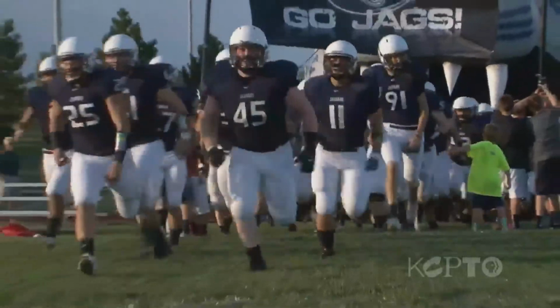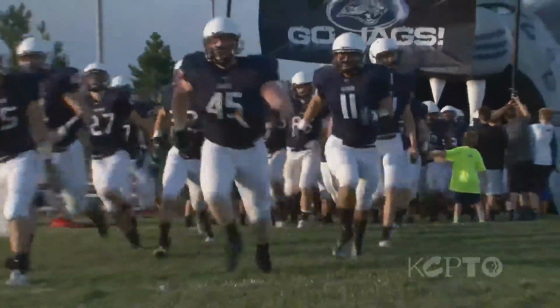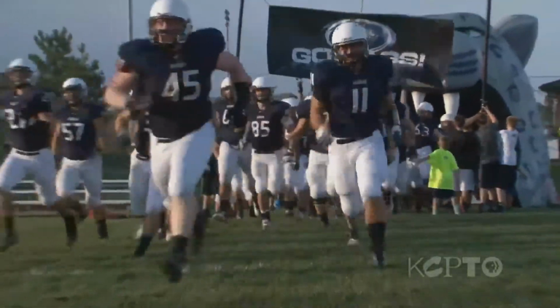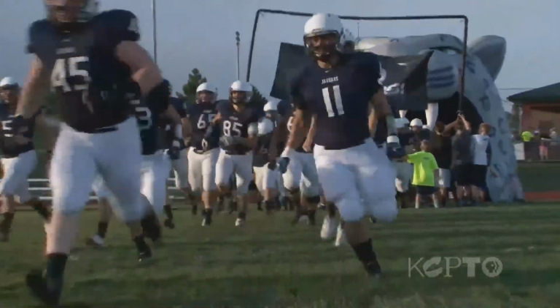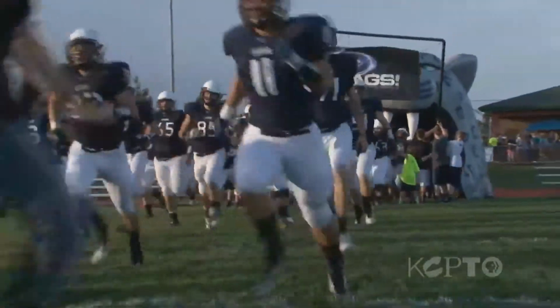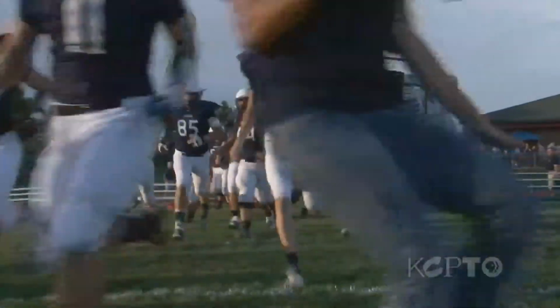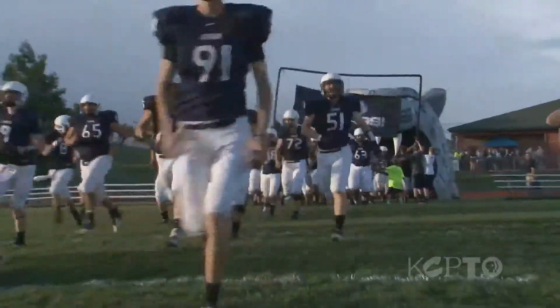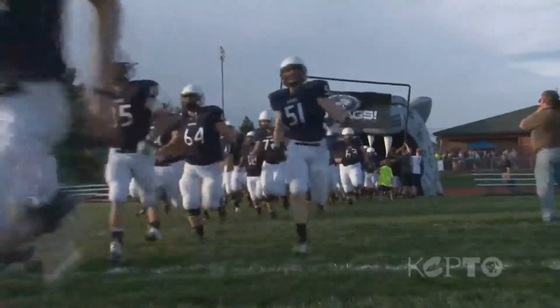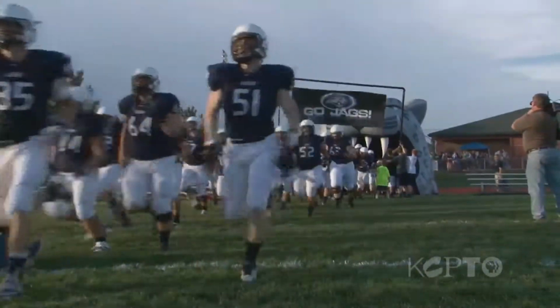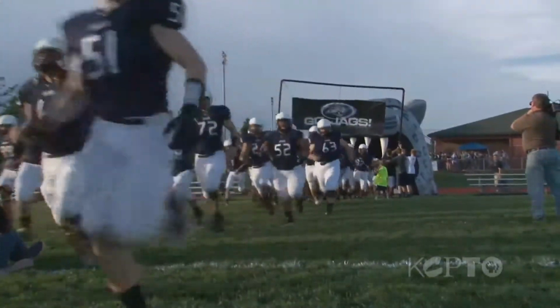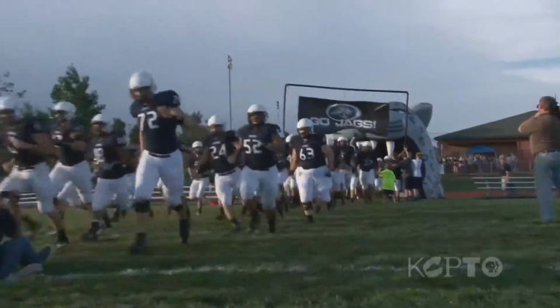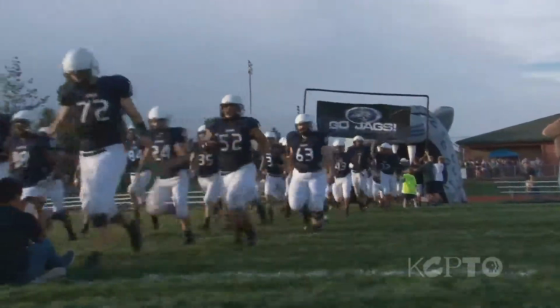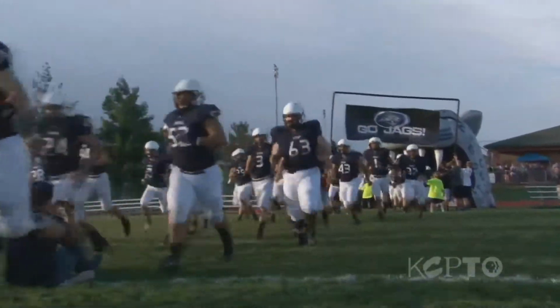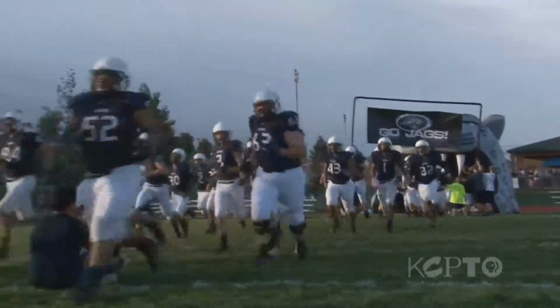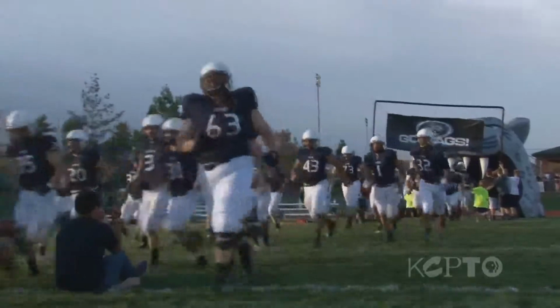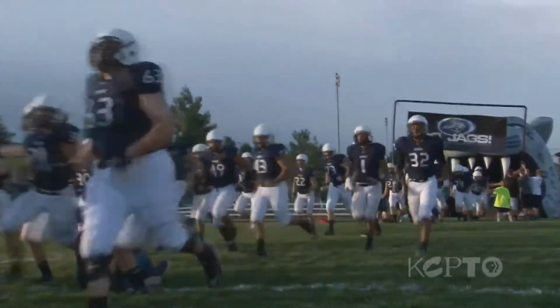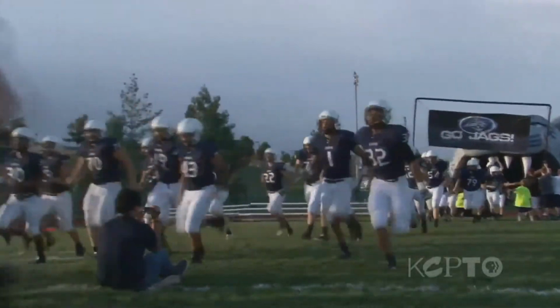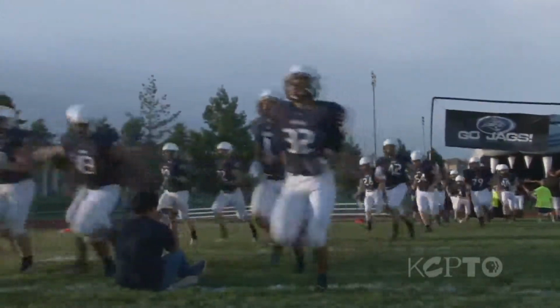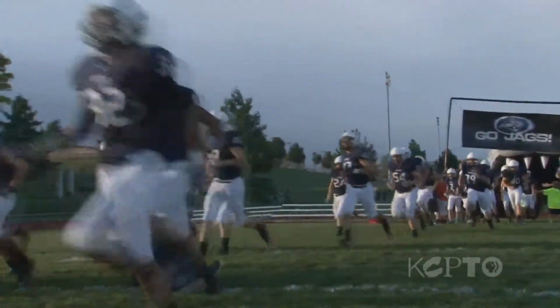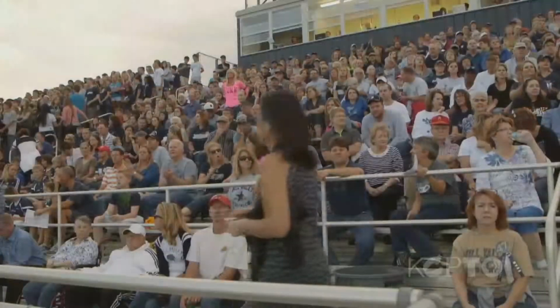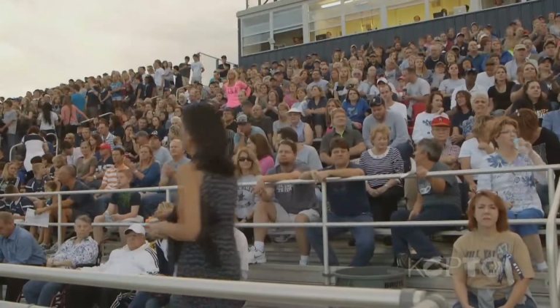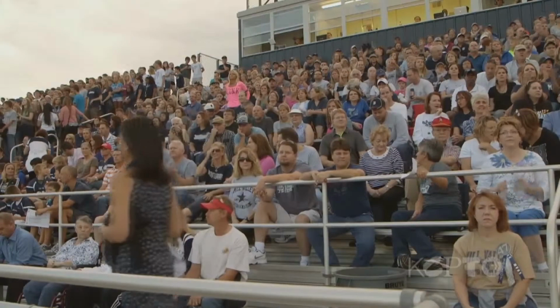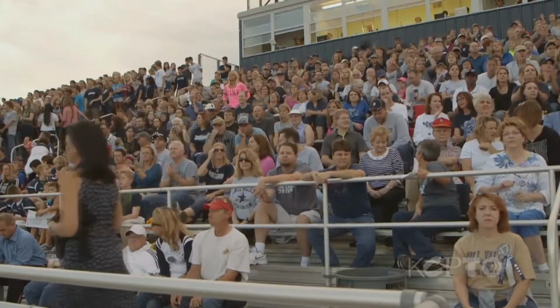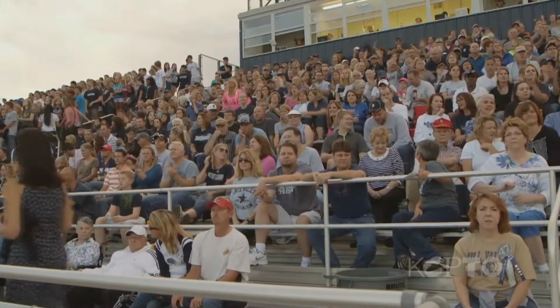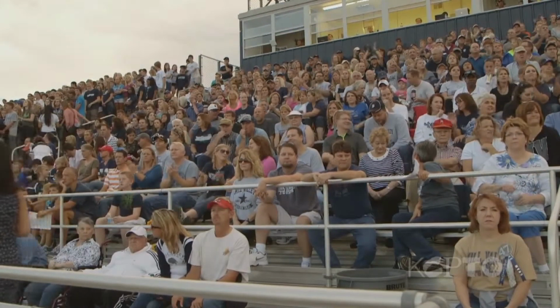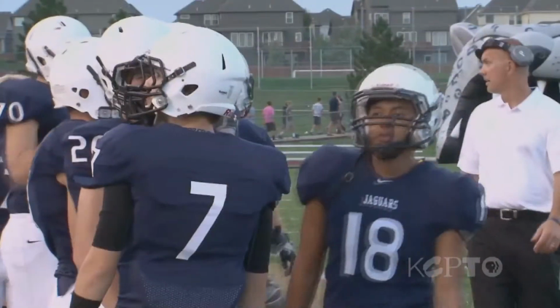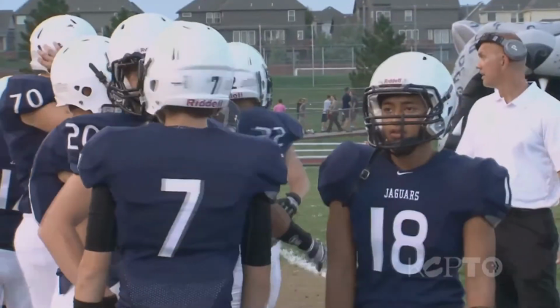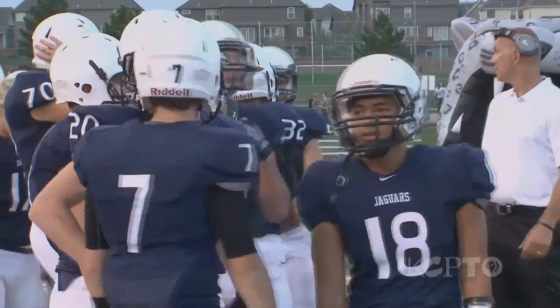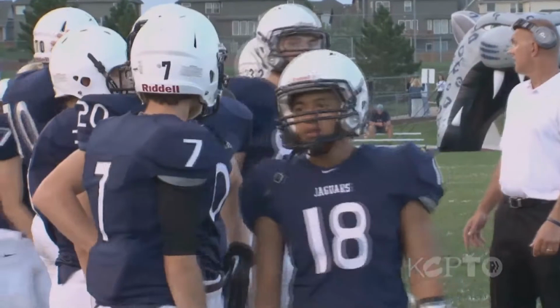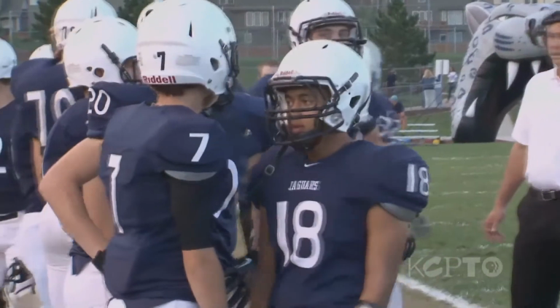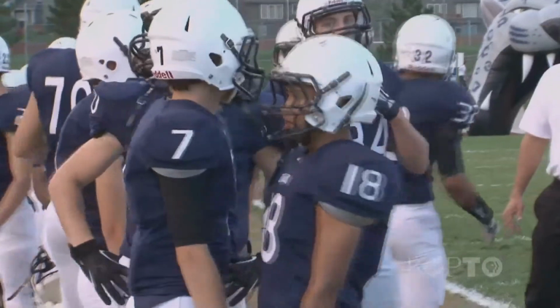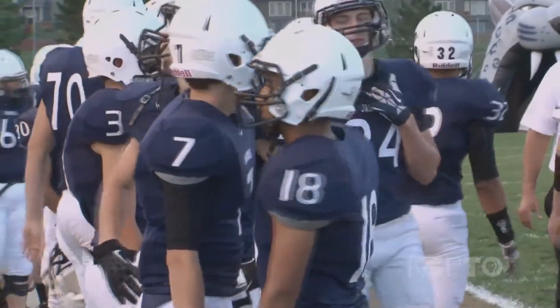It's Friday night, and Mill Valley High School is playing its homecoming game against Bonner Springs. Early in the season, during a scrimmage, junior Isaiah Young suffered a concussion.